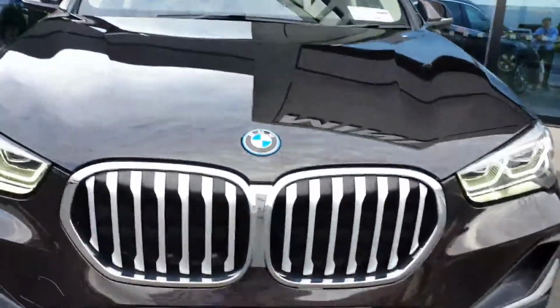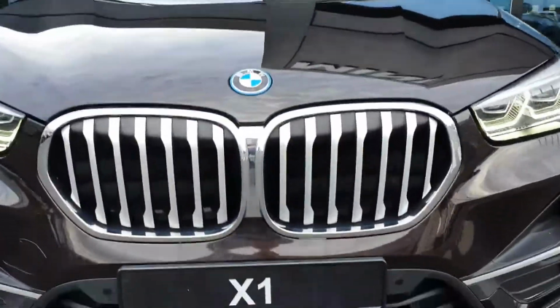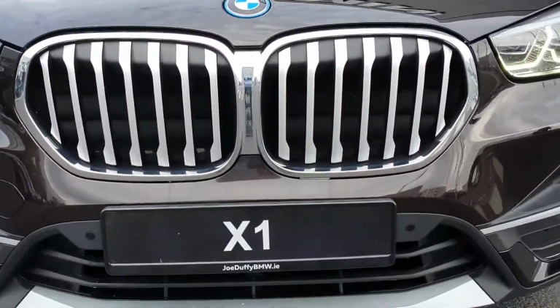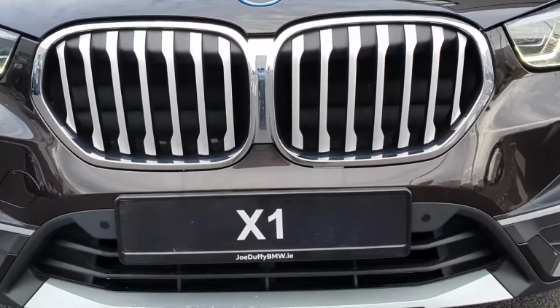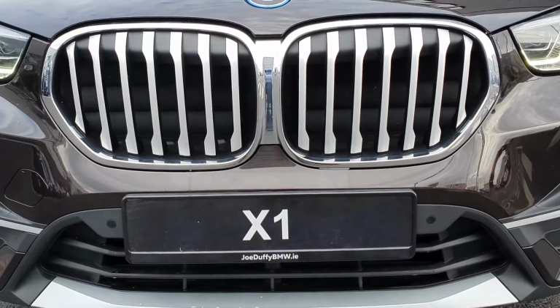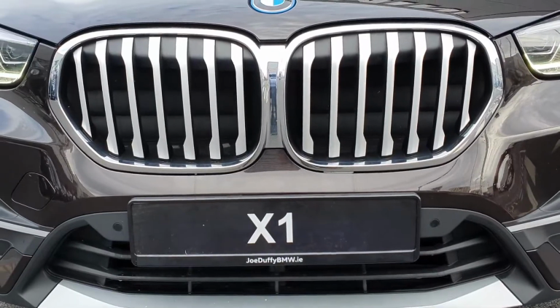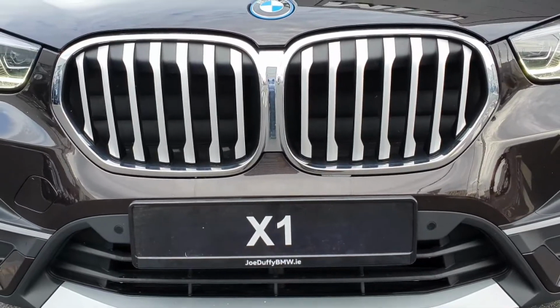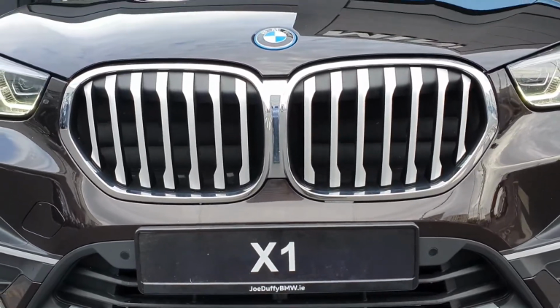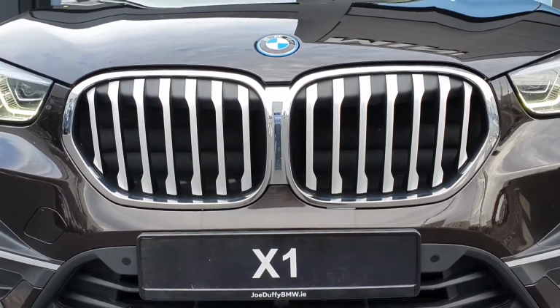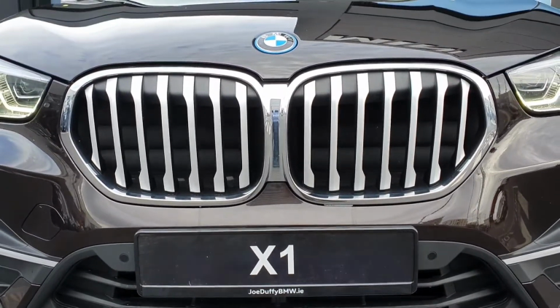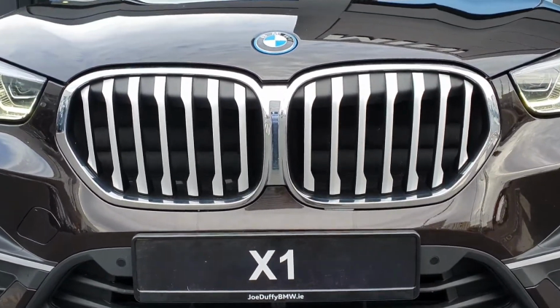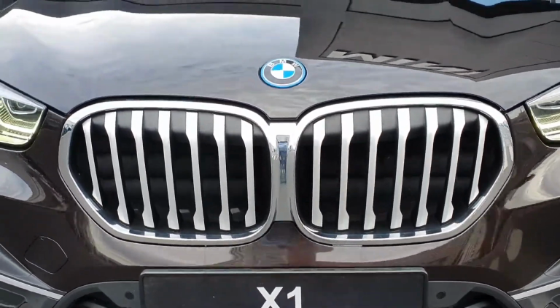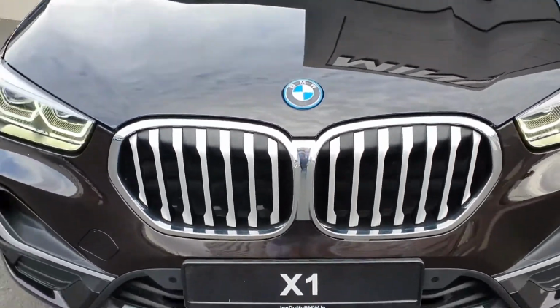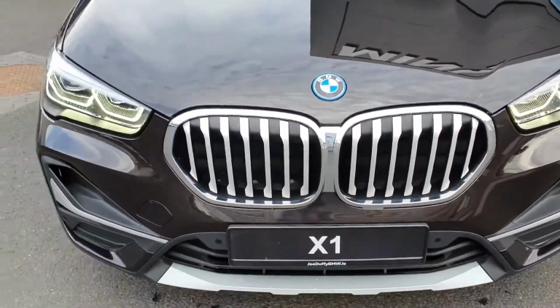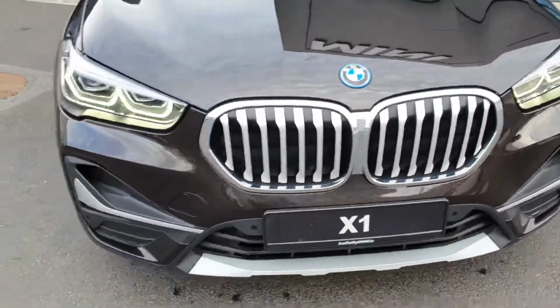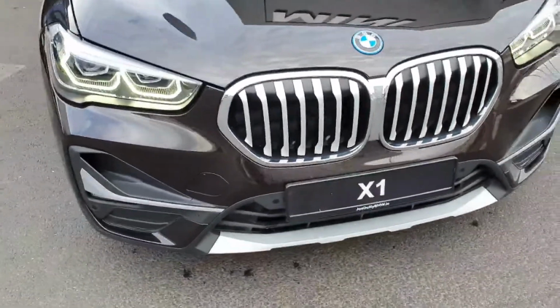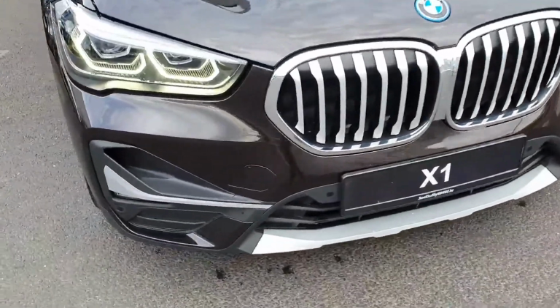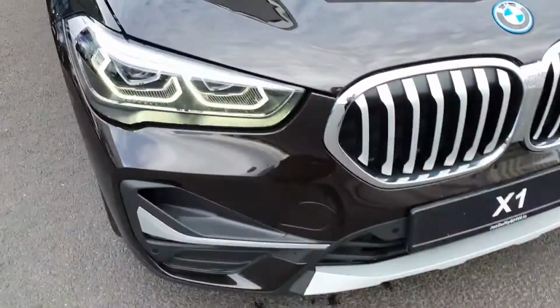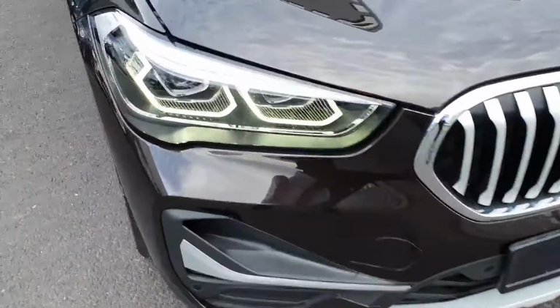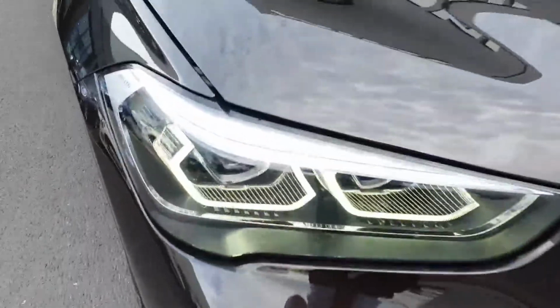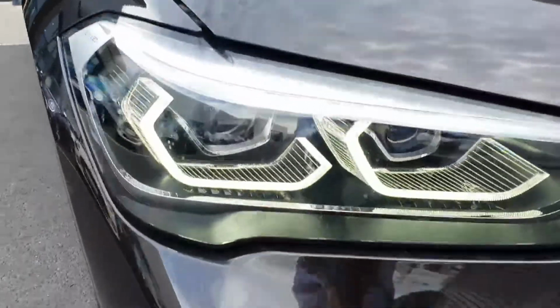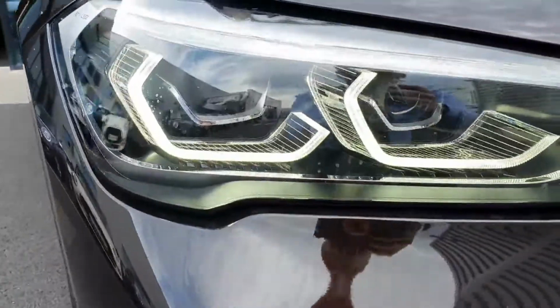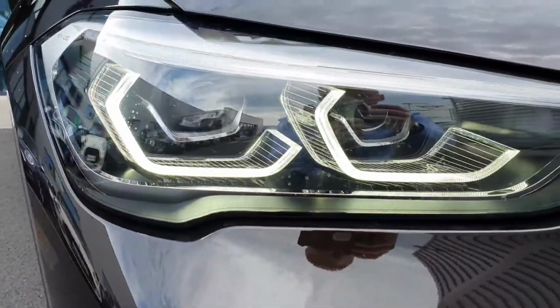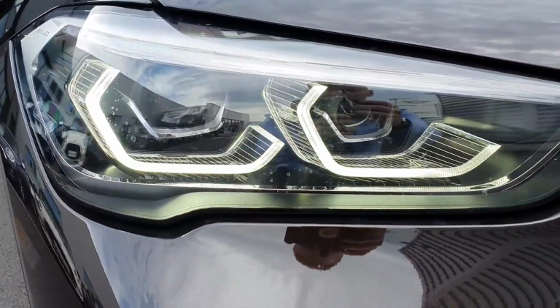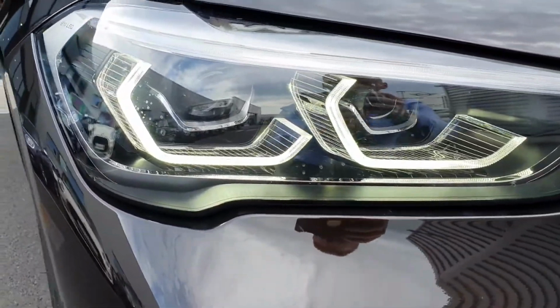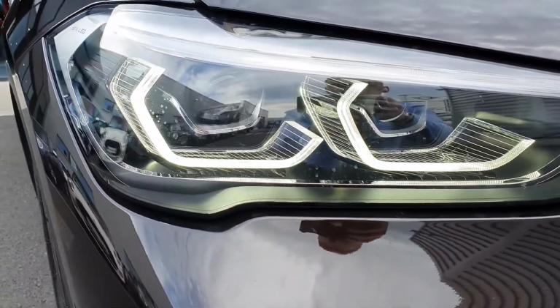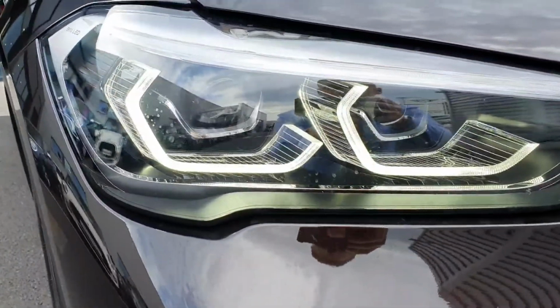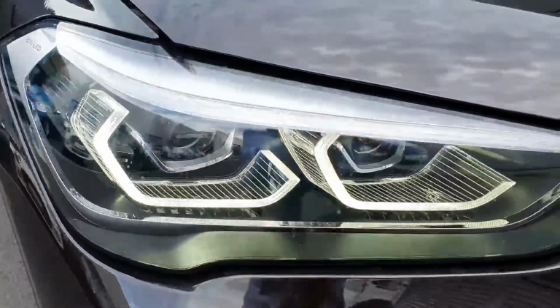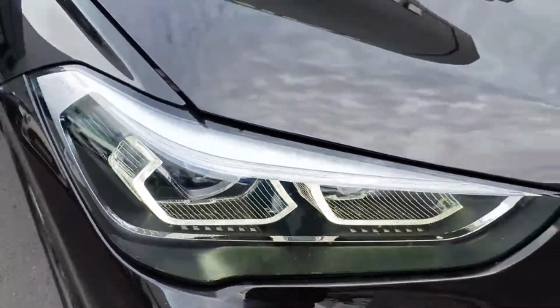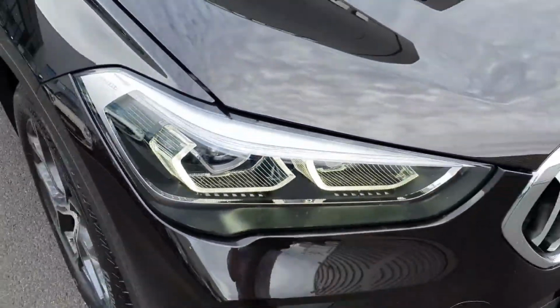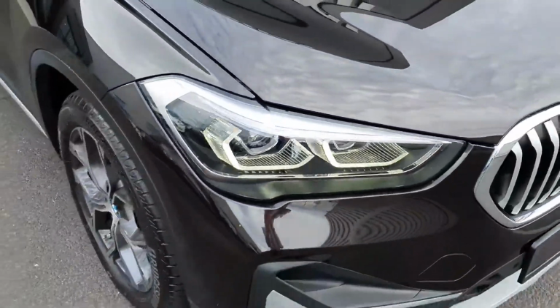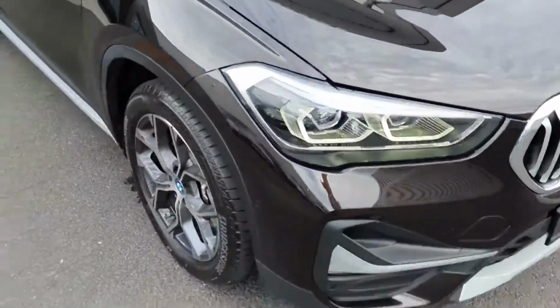Let's start over to the front here, have a look at the grills, LED headlights, and the same with the taillights as well.